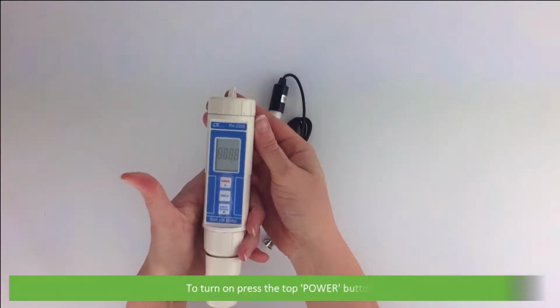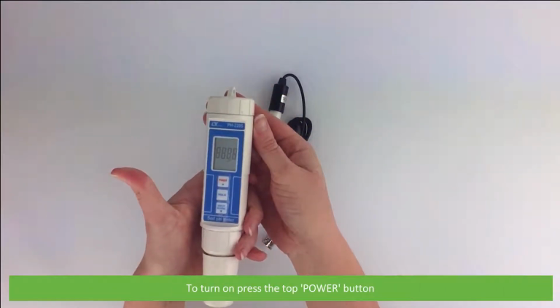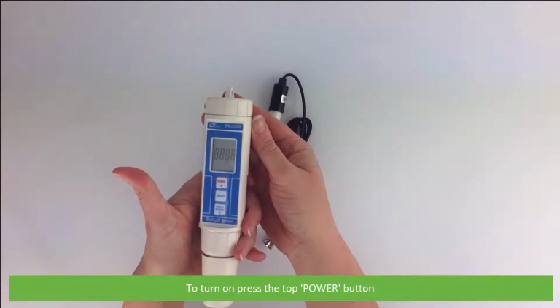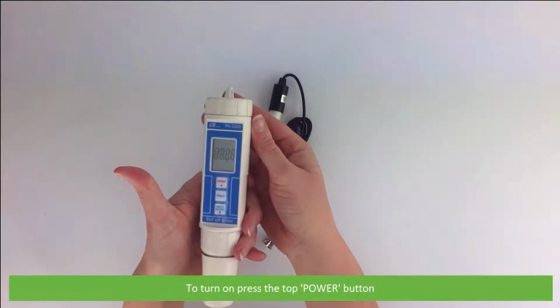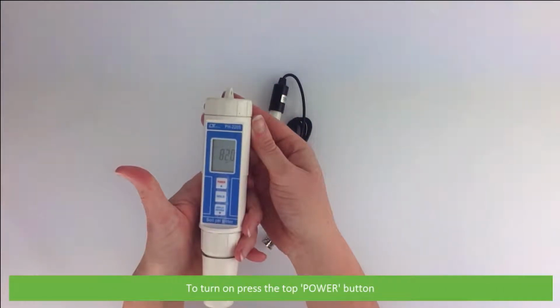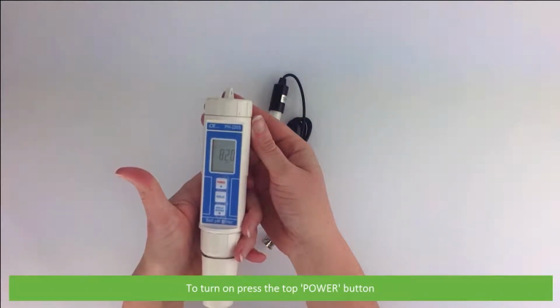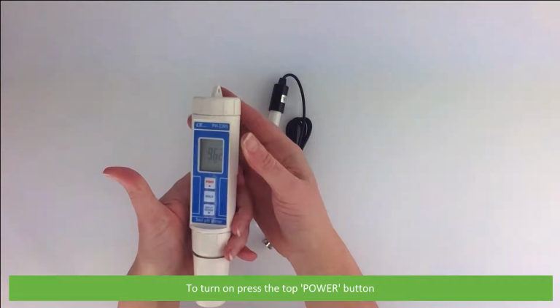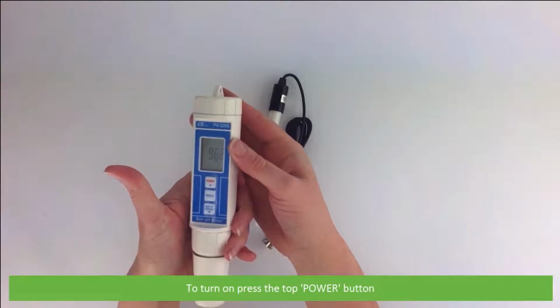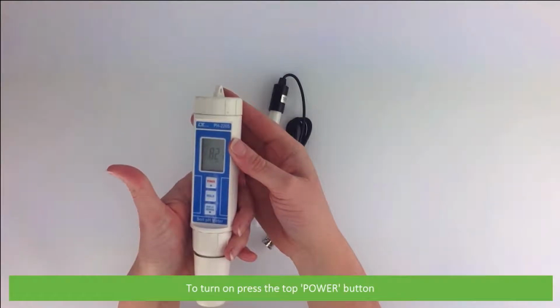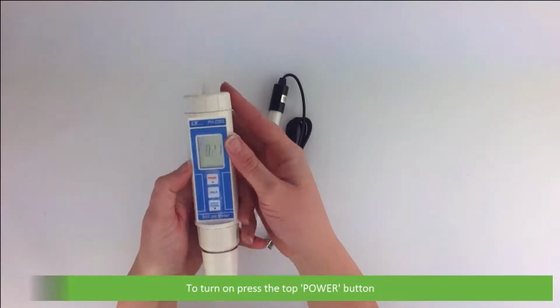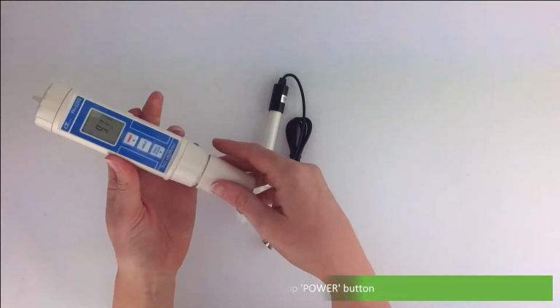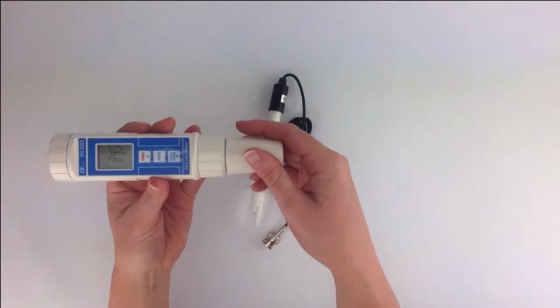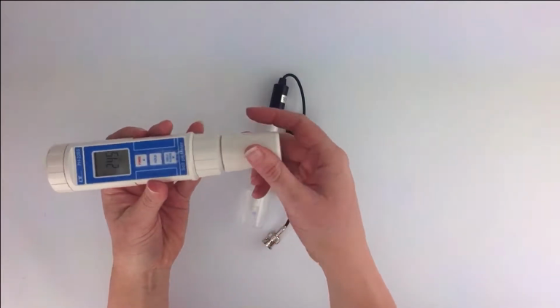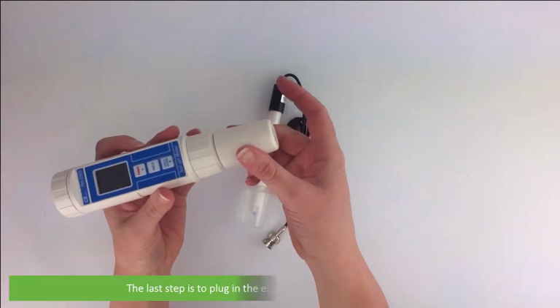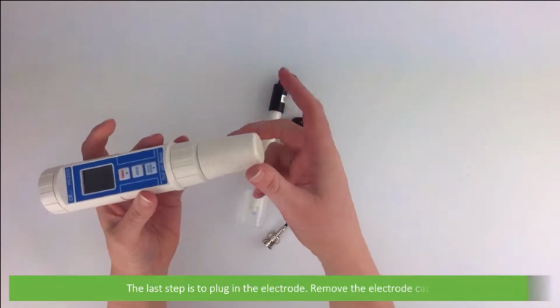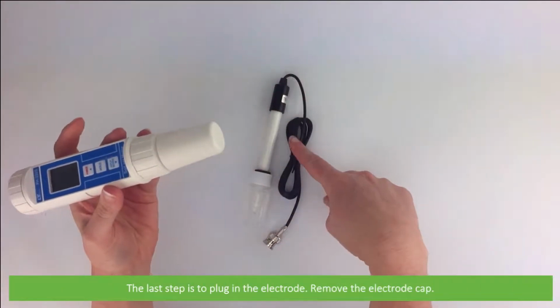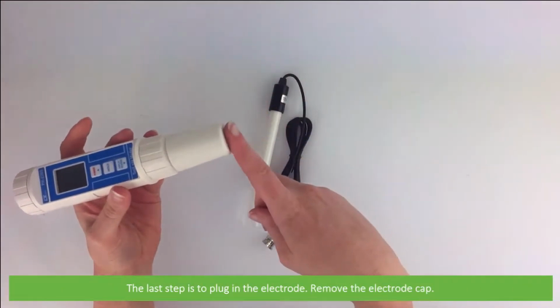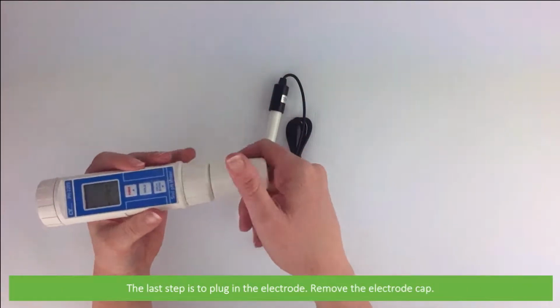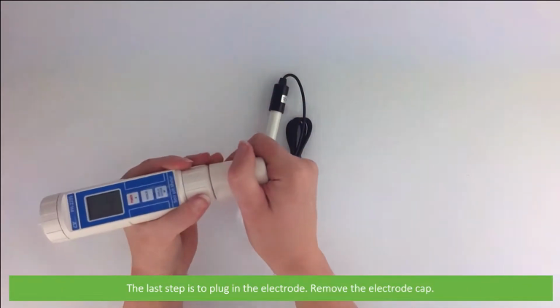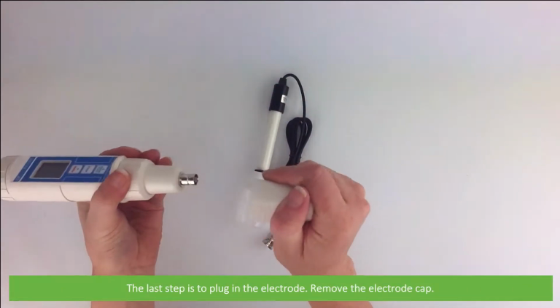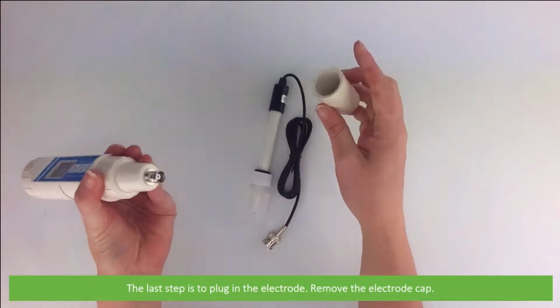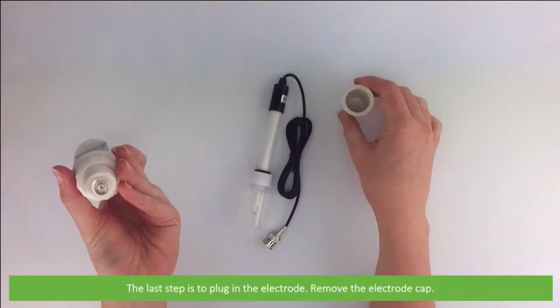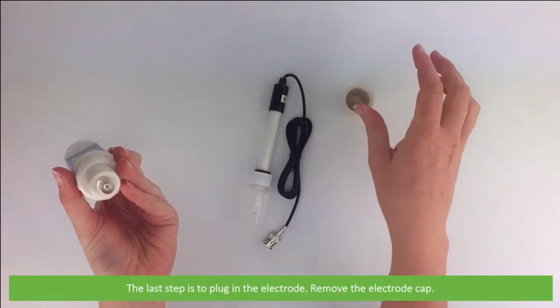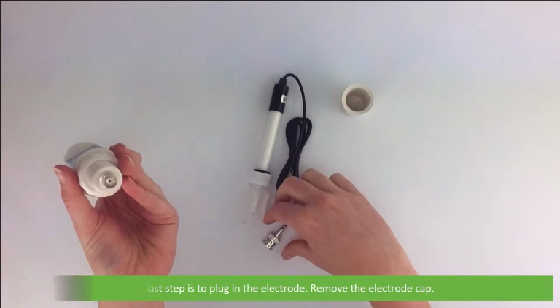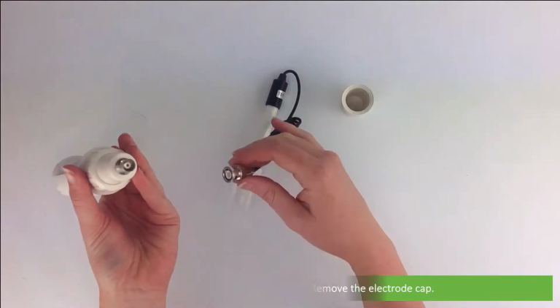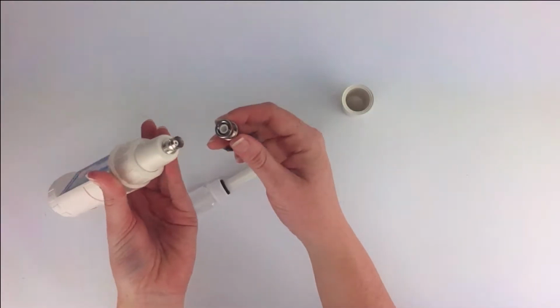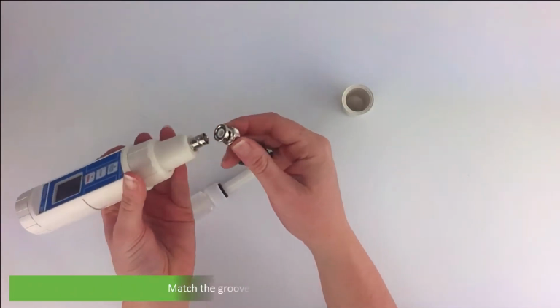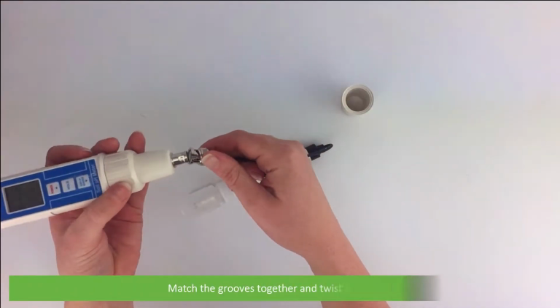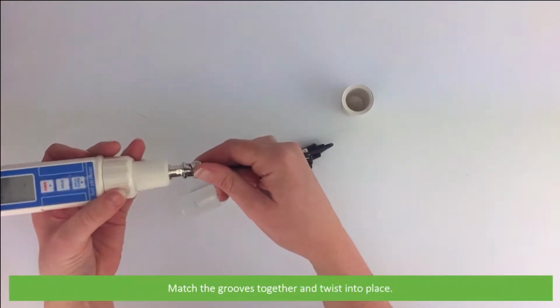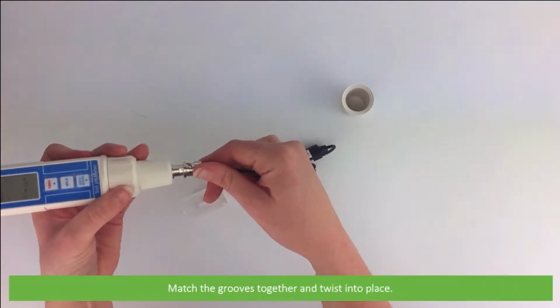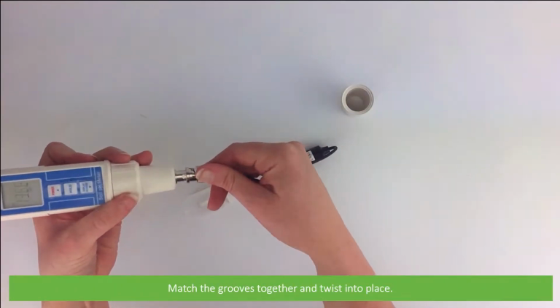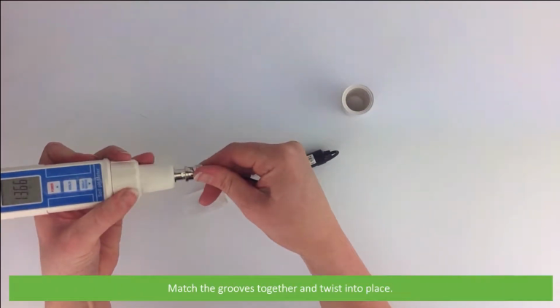To turn on, press the top power button. The last step is to plug in the electrode — simply remove the electrode cap, match the grooves together and twist into place.